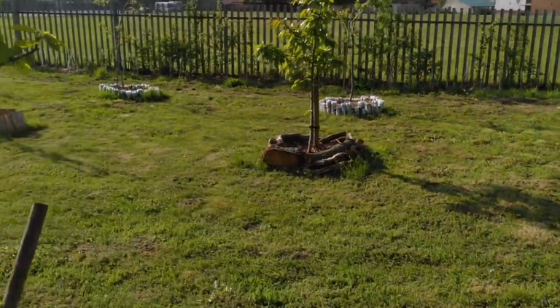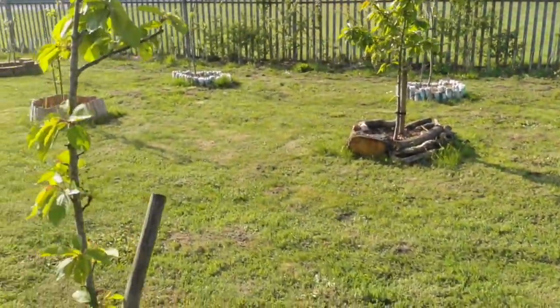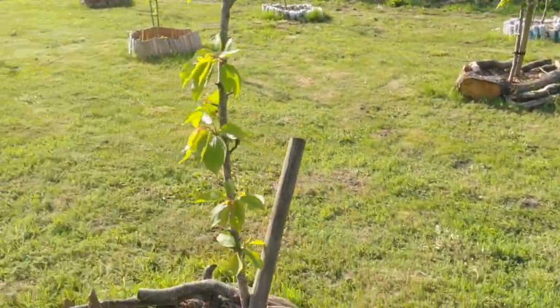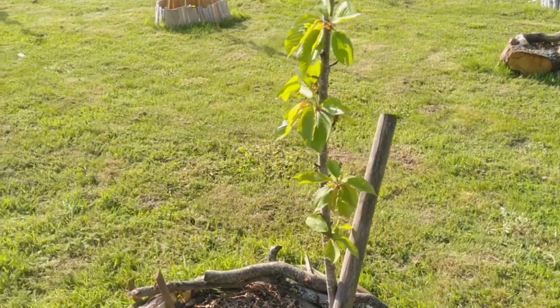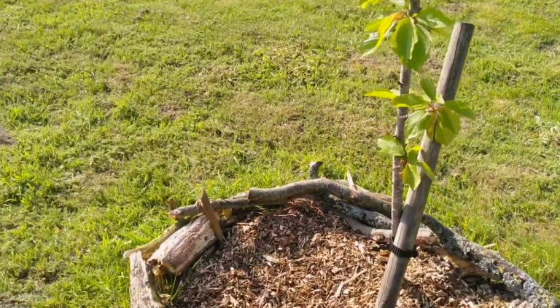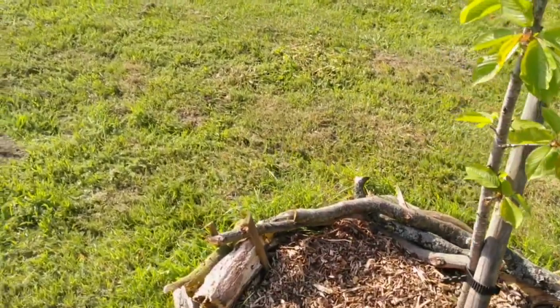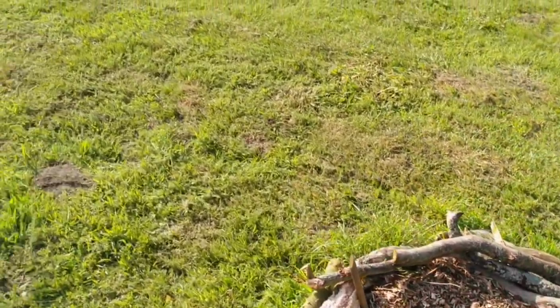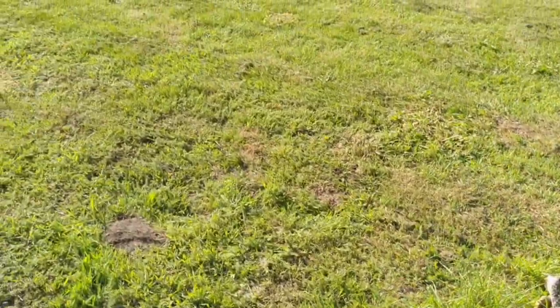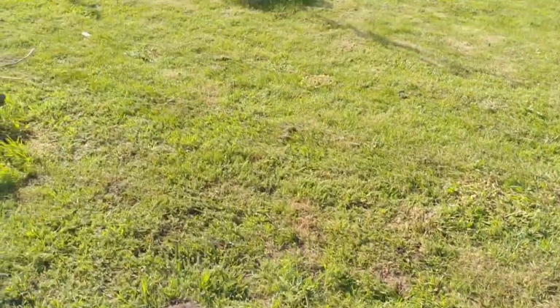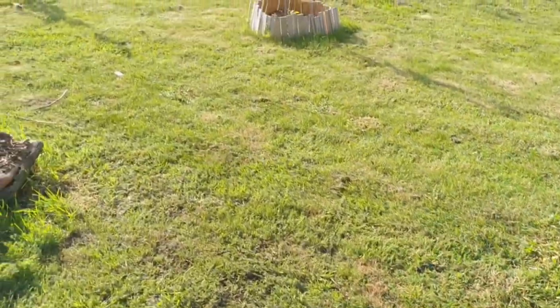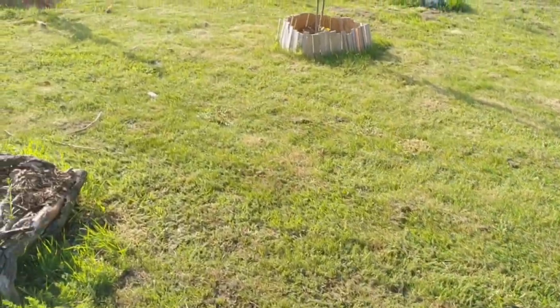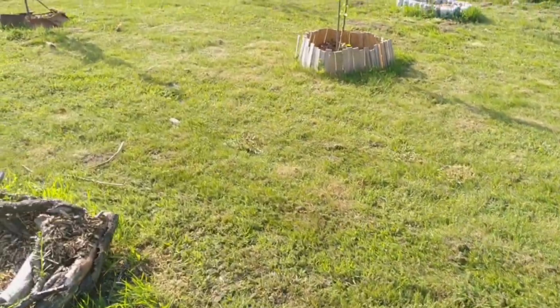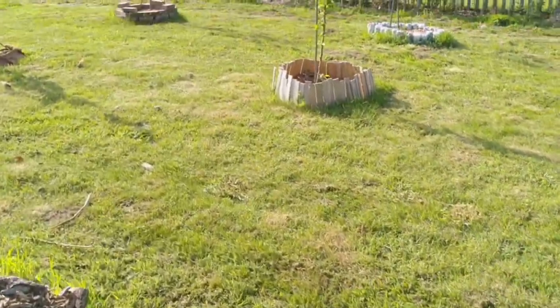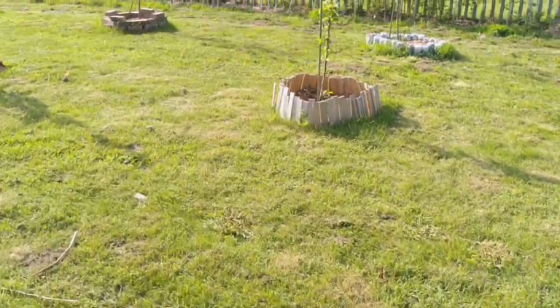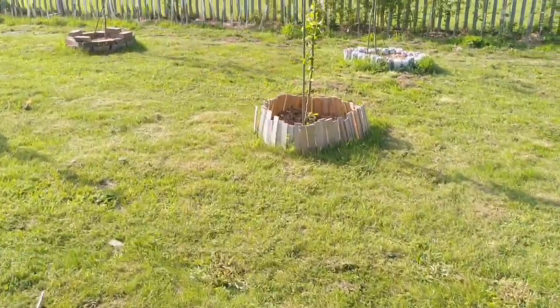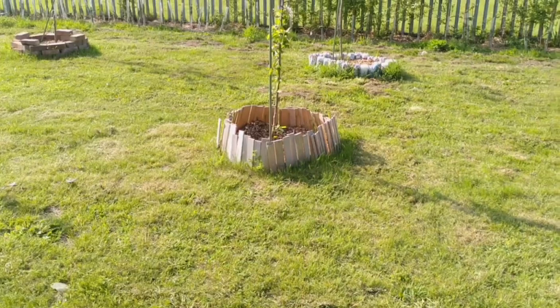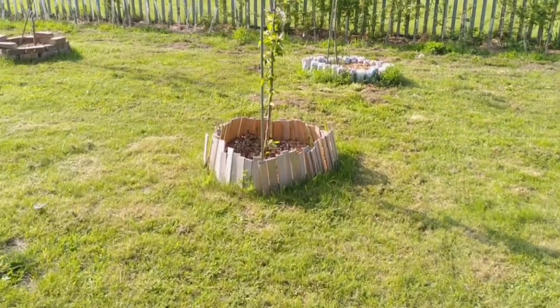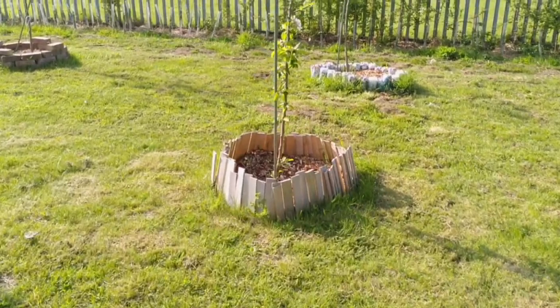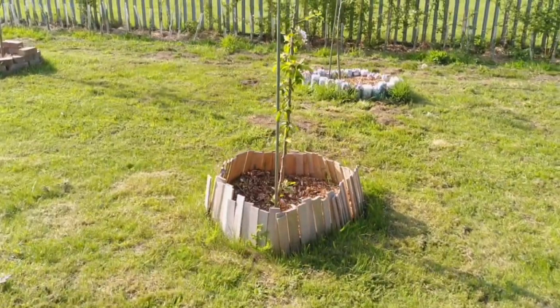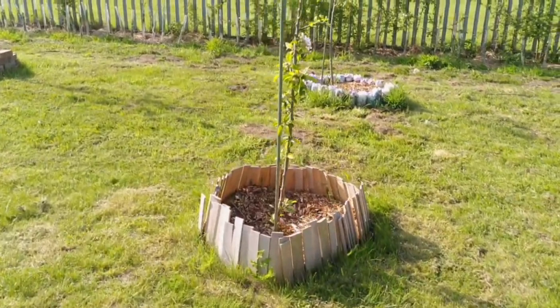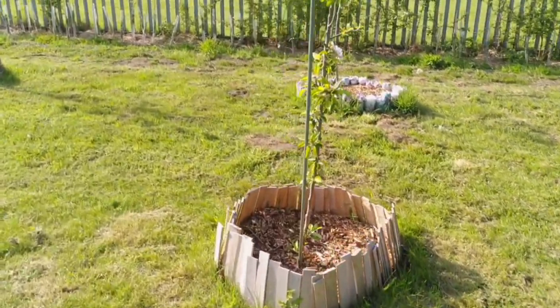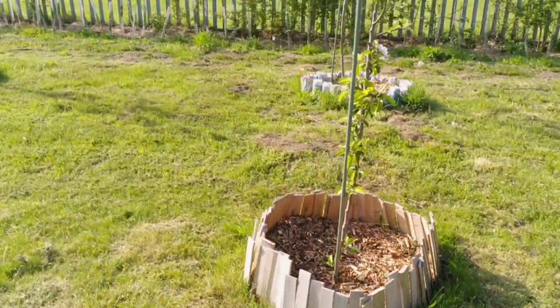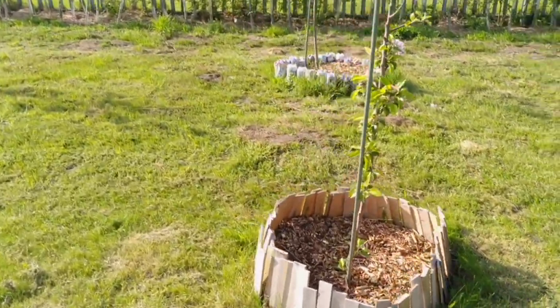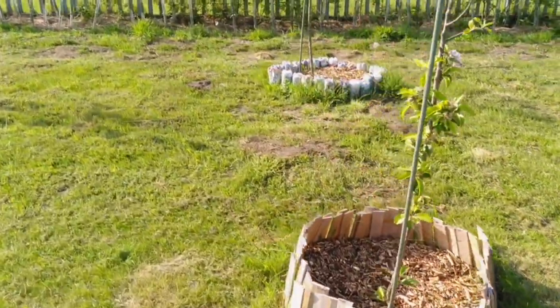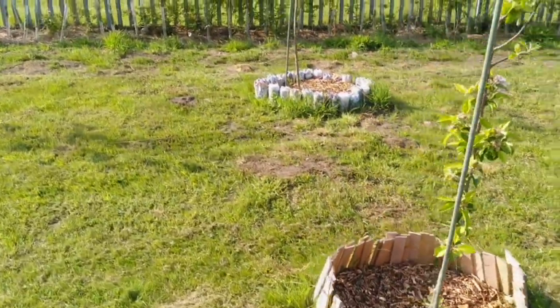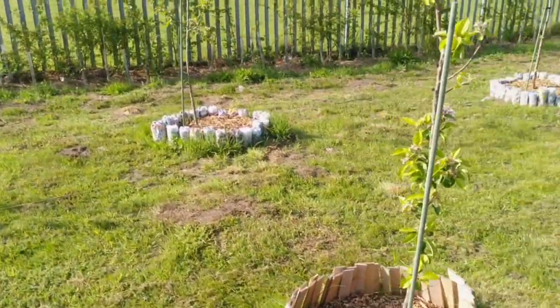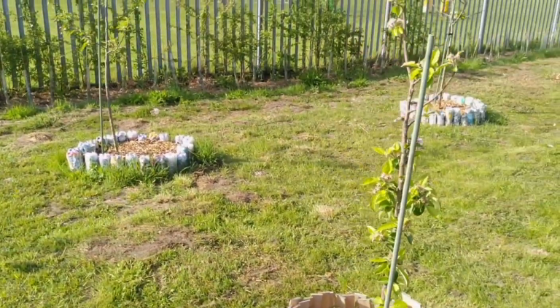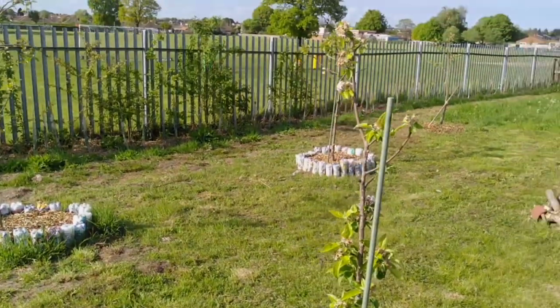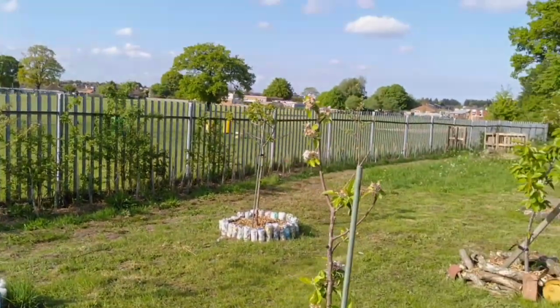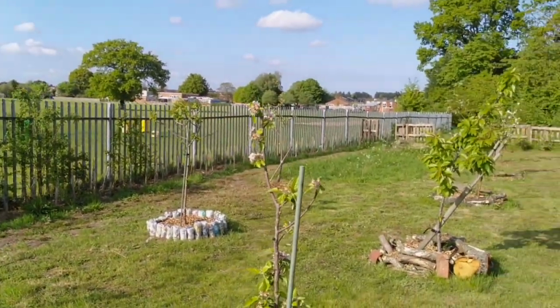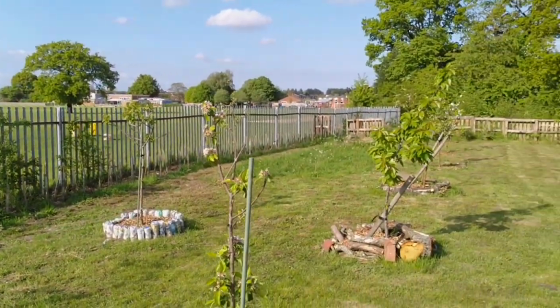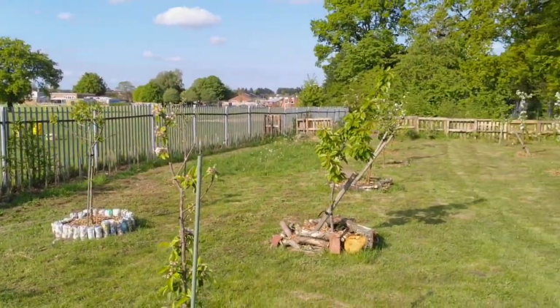The tree guild also provides an opportunity to plant nitrogen-fixing plants such as borage and comfrey in good time, to support the growth of these young trees. As you can see, by comparison it looks much better than it did when we arrived.